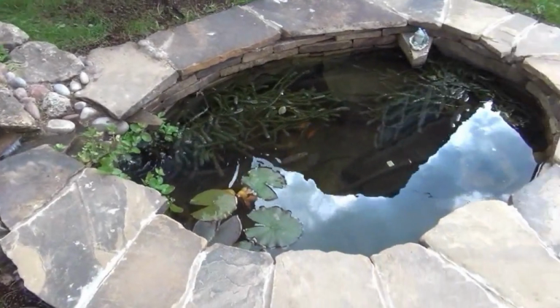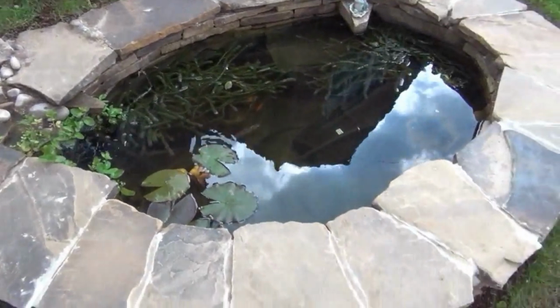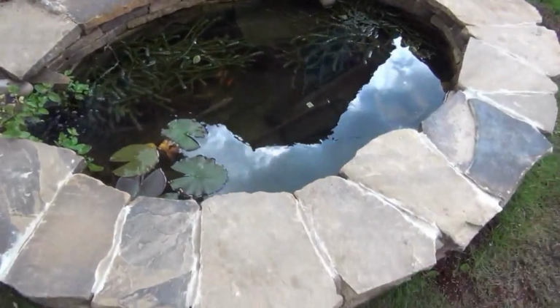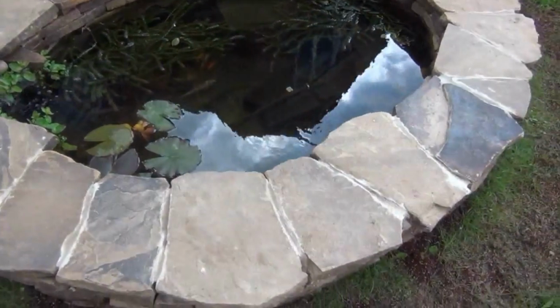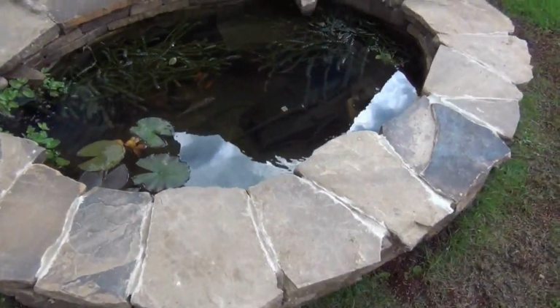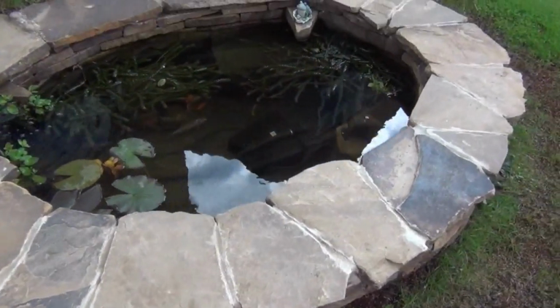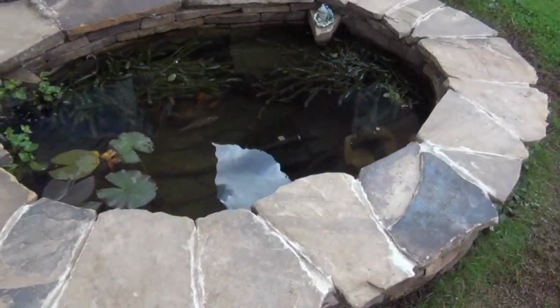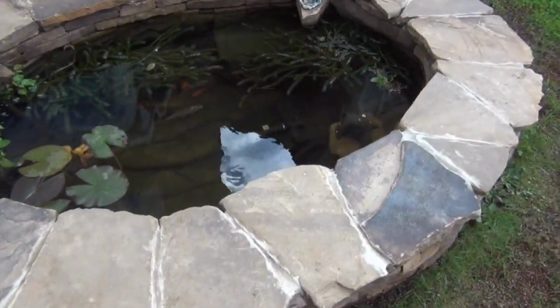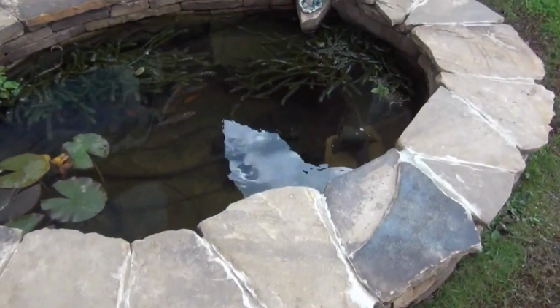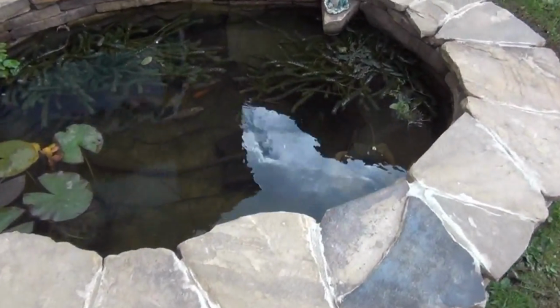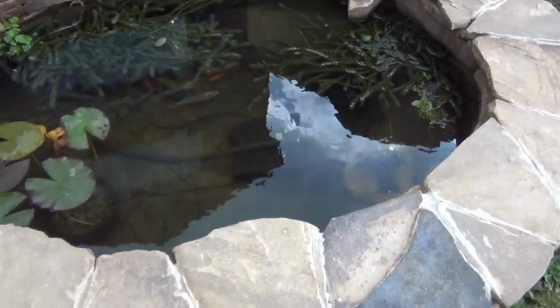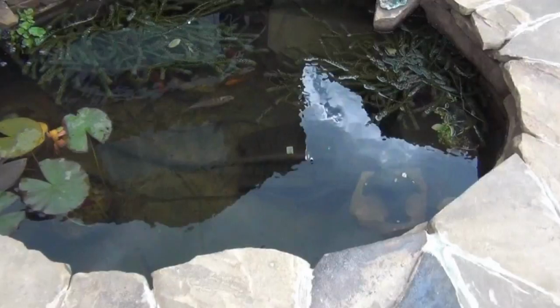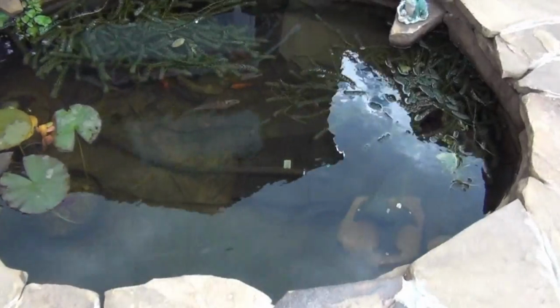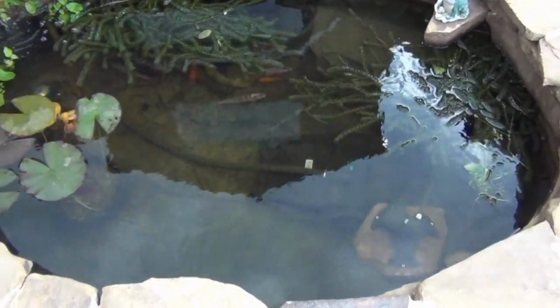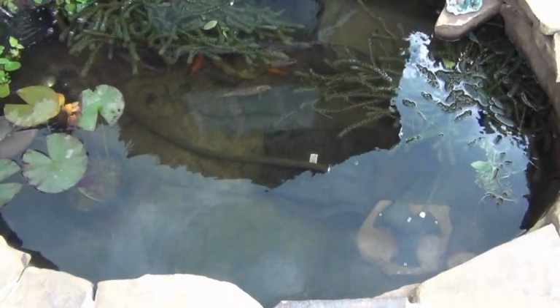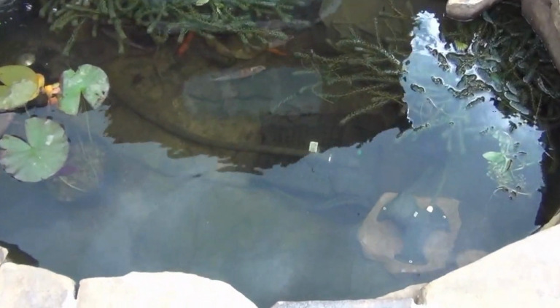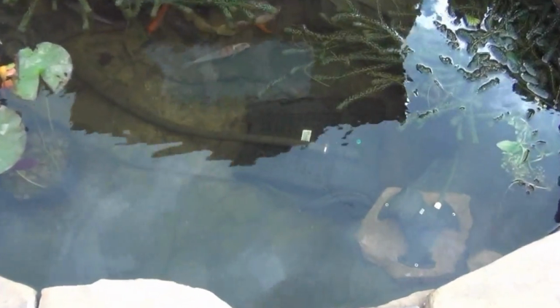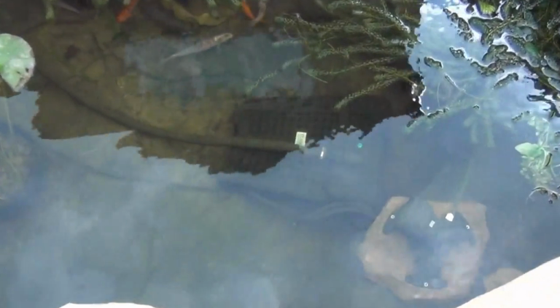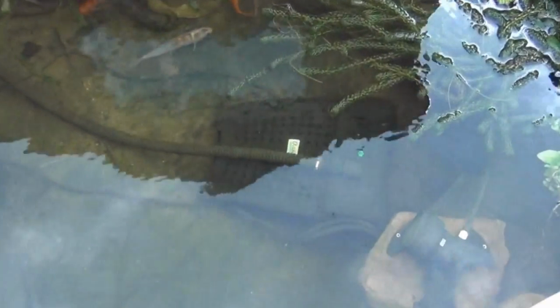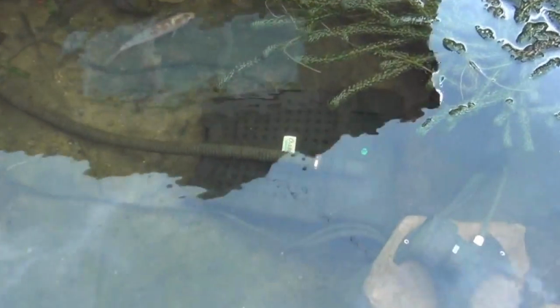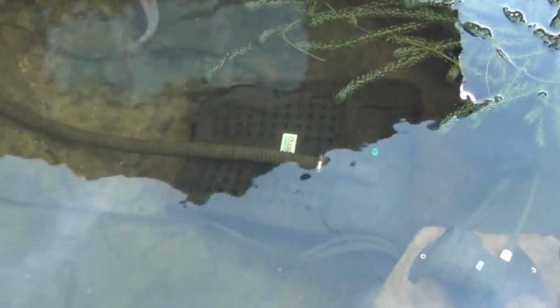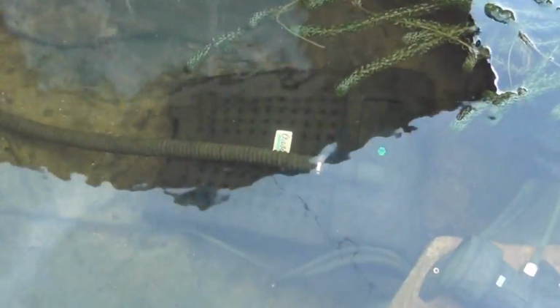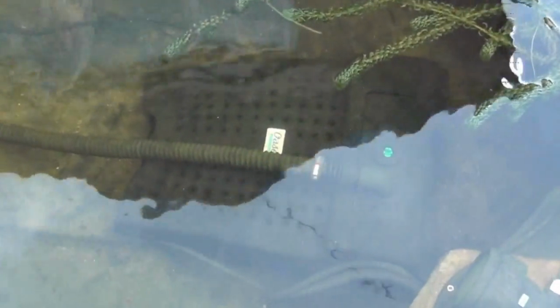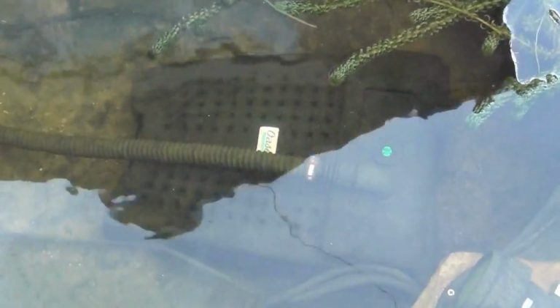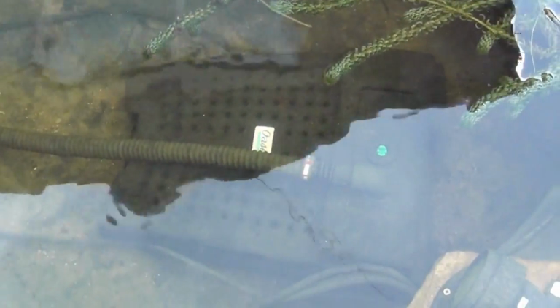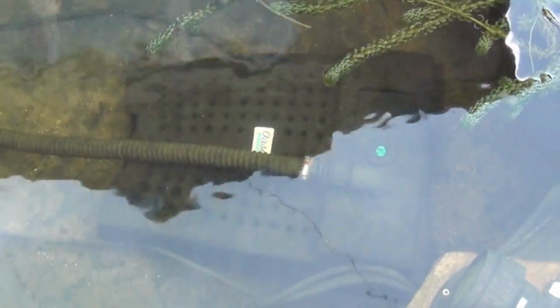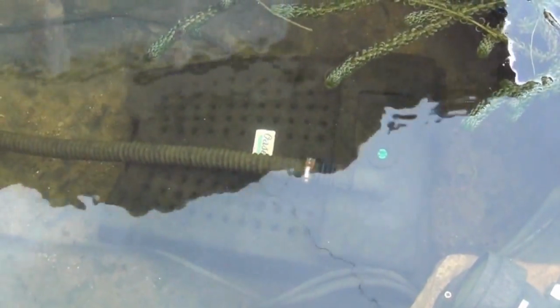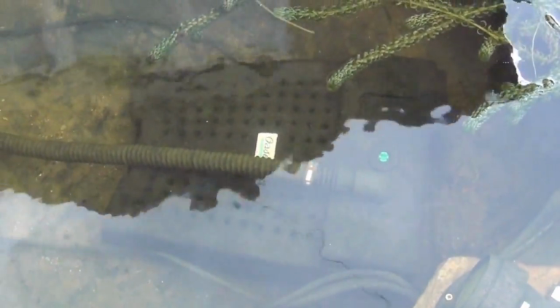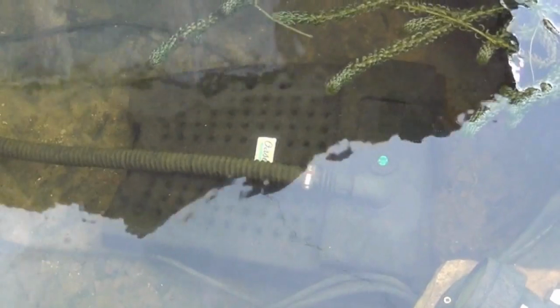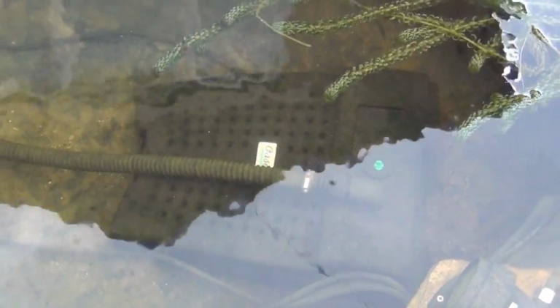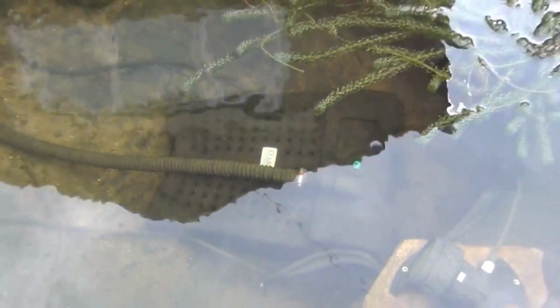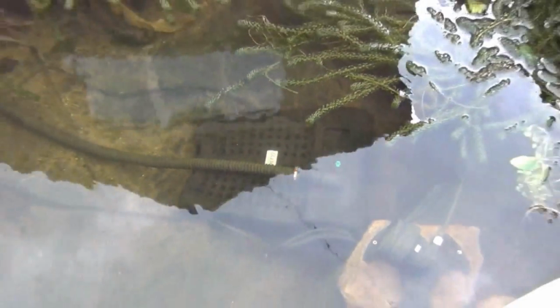The water is actually lovely and clear as well. Instead of me explaining where the filter is, you can actually see it — that's it there. It's a Filtral 5000 from Owasa.